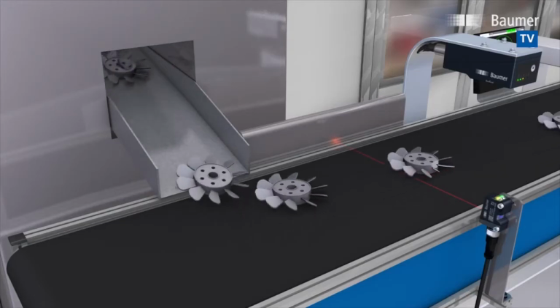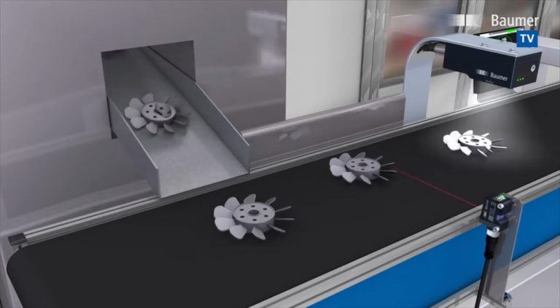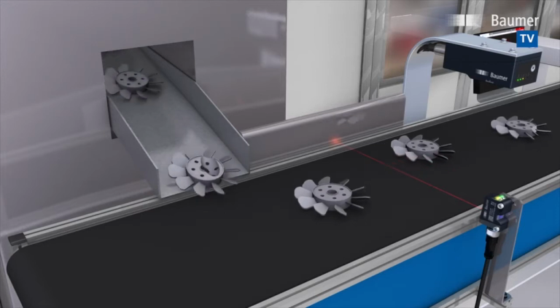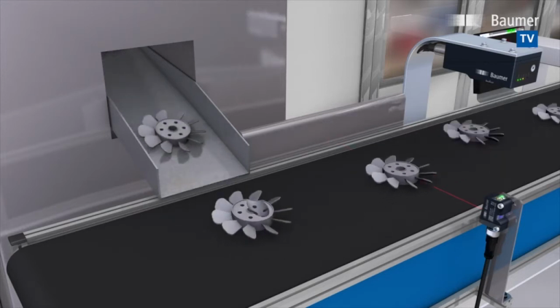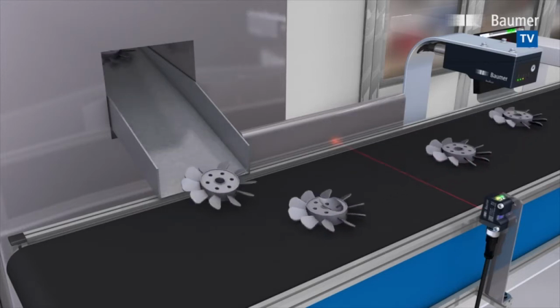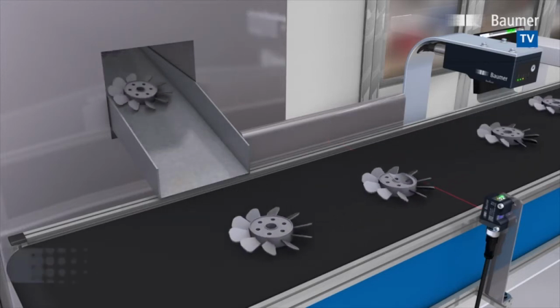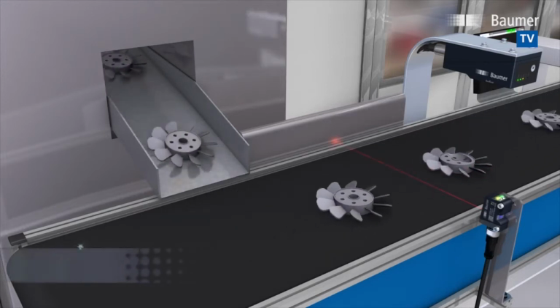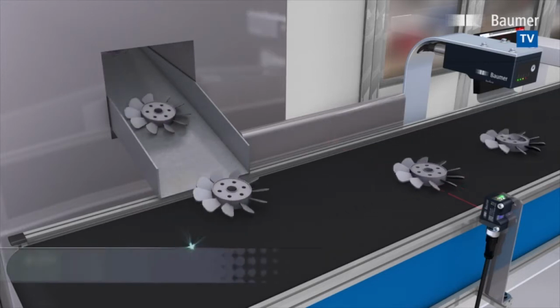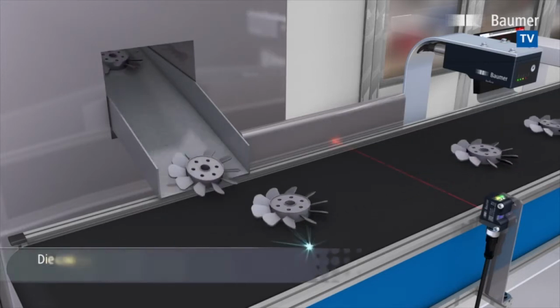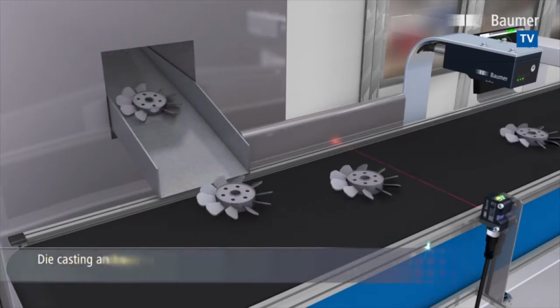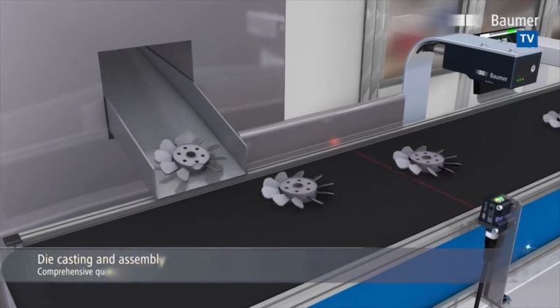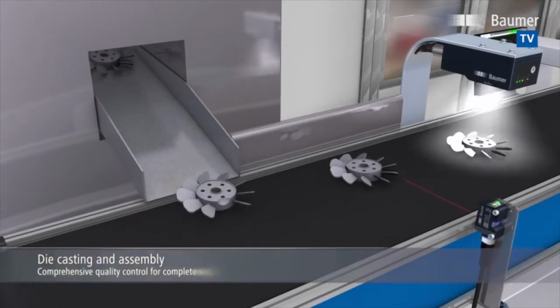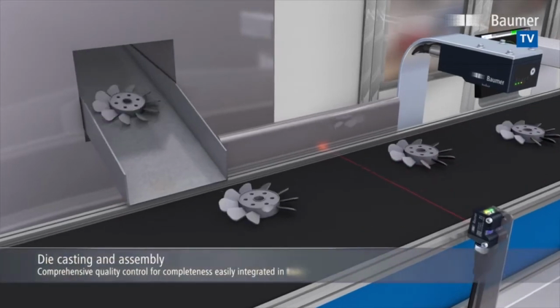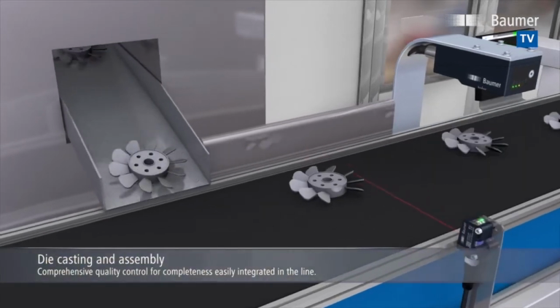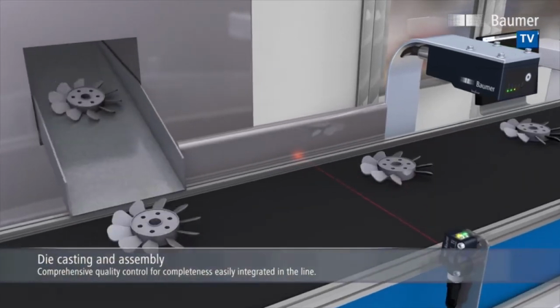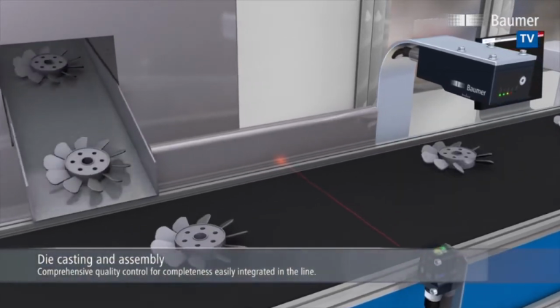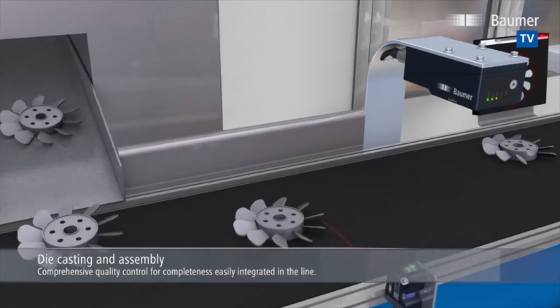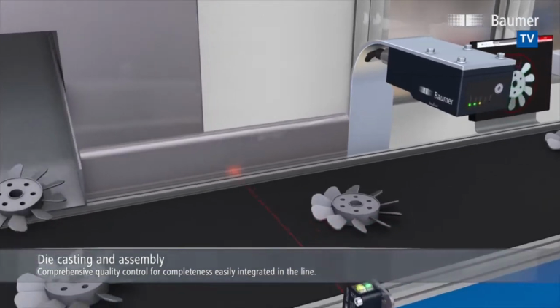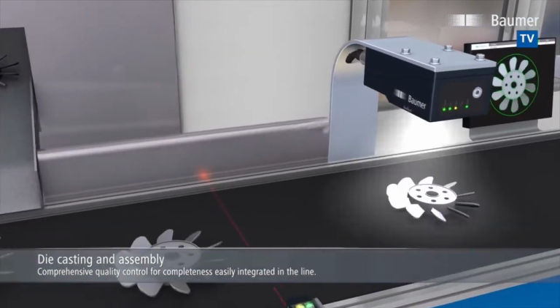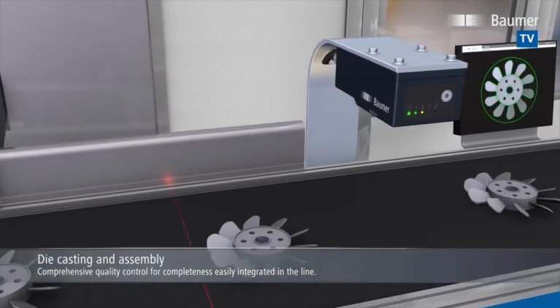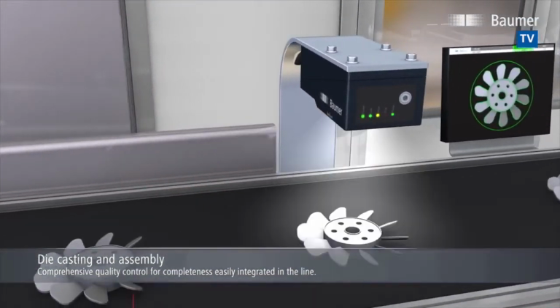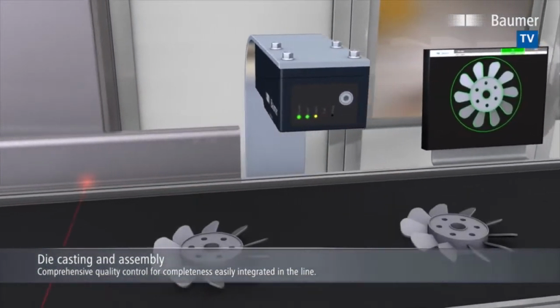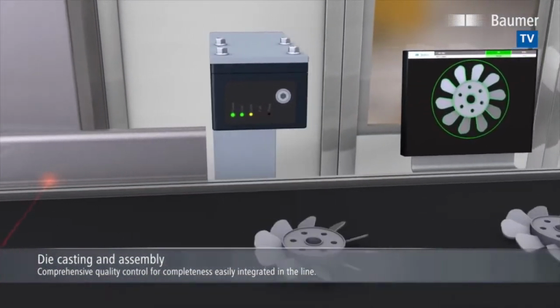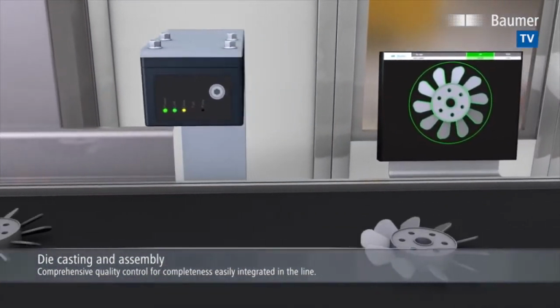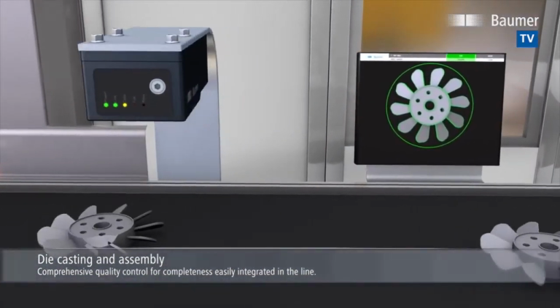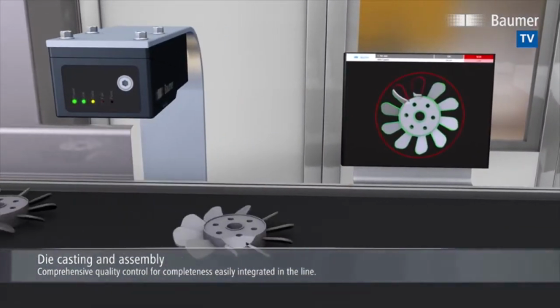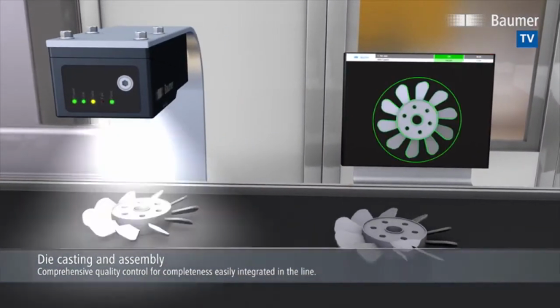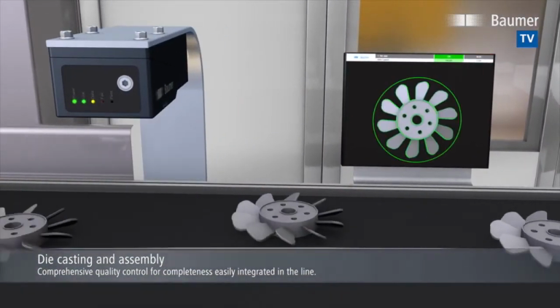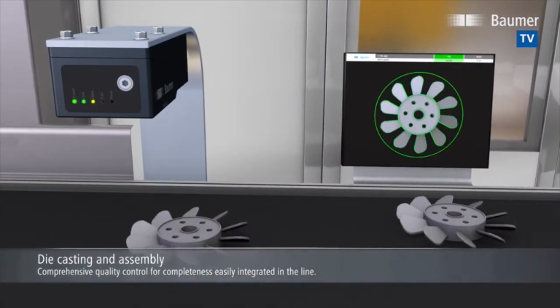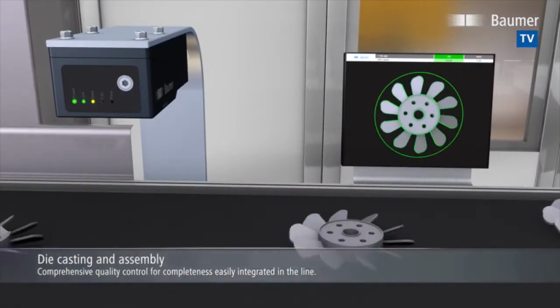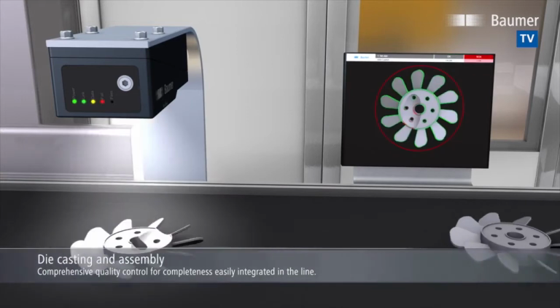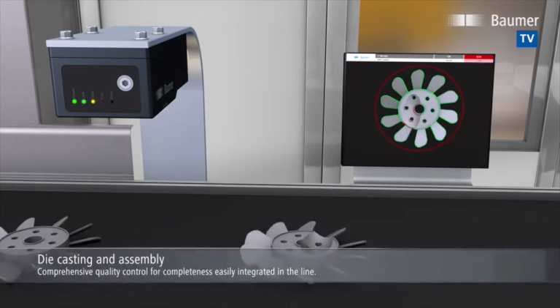Moulded parts can be instantly and completely inspected. Is there any overmoulding? Are all fan blades generated? Is the insert part properly placed?